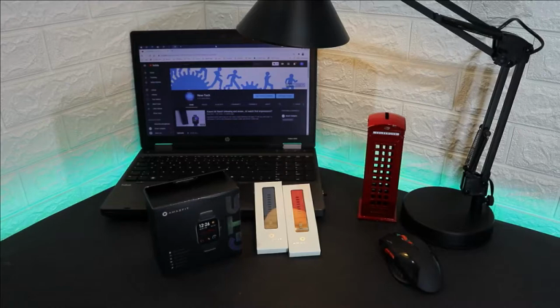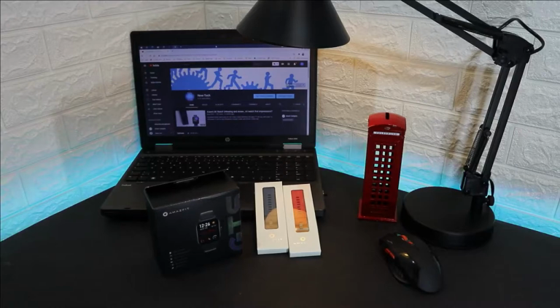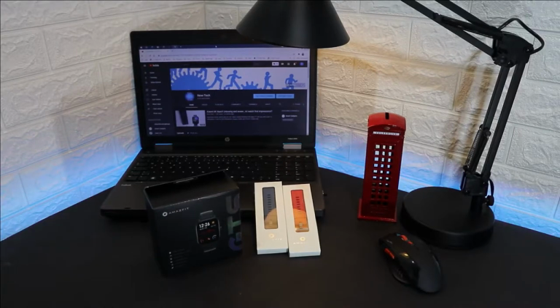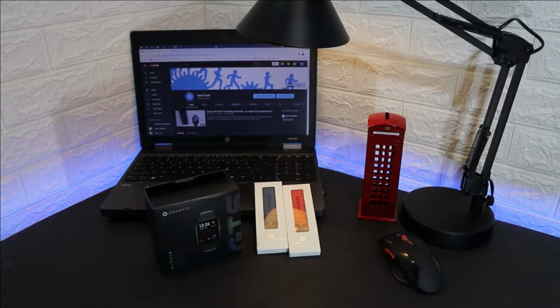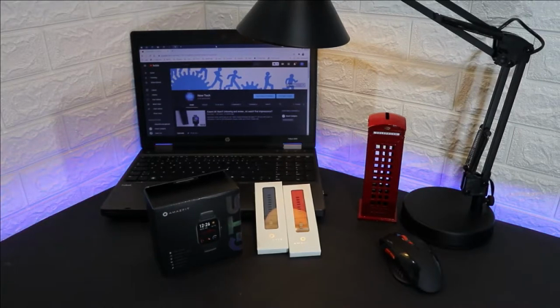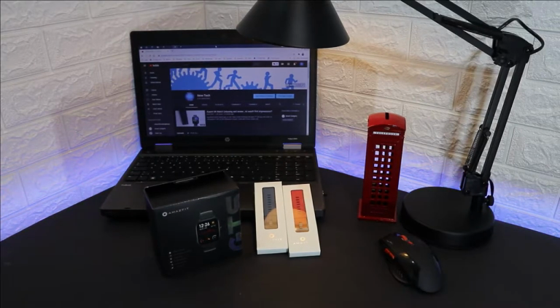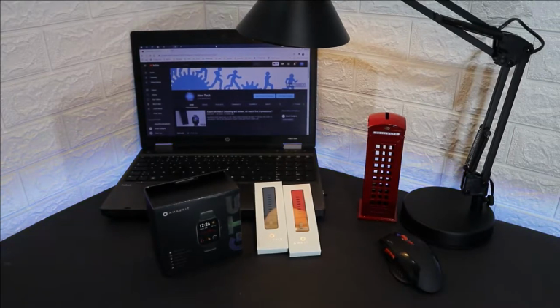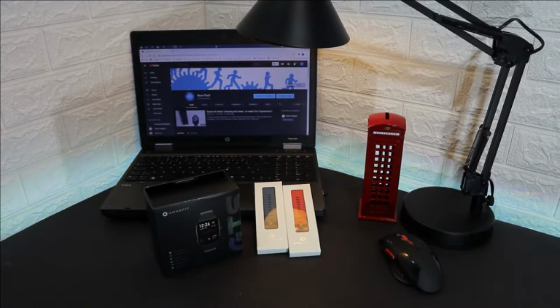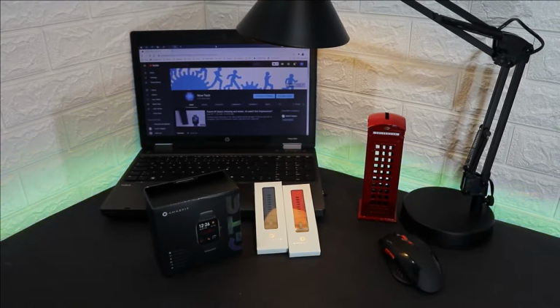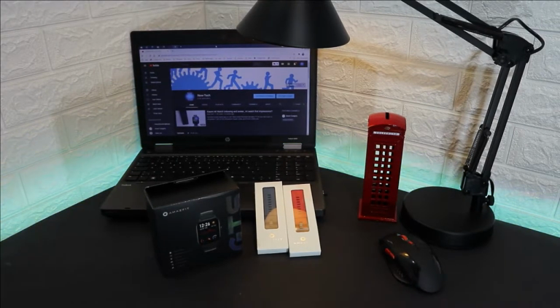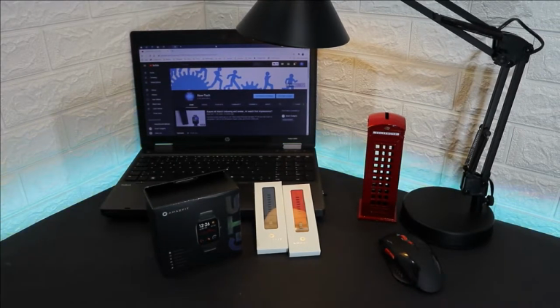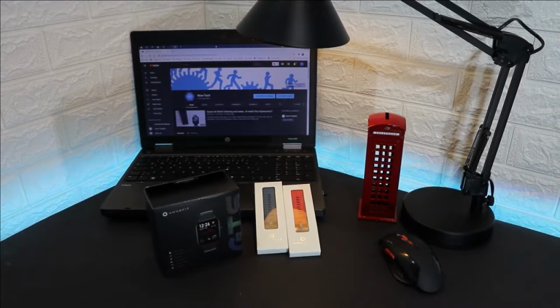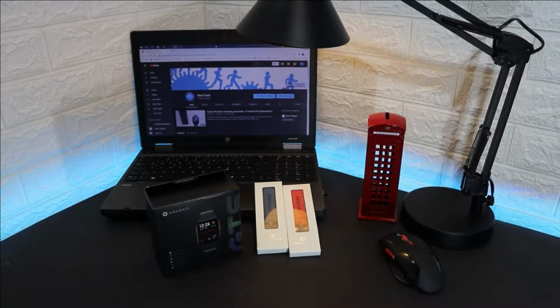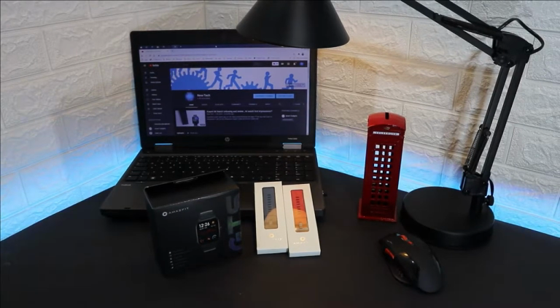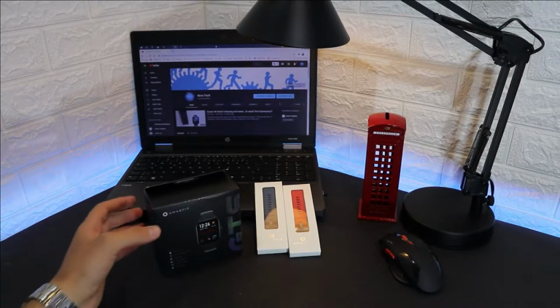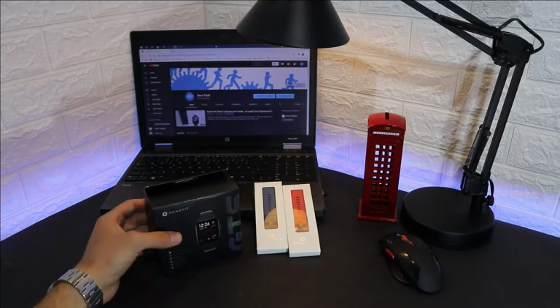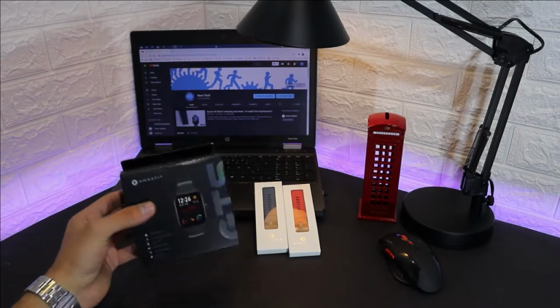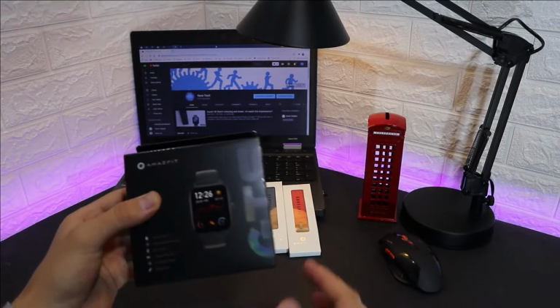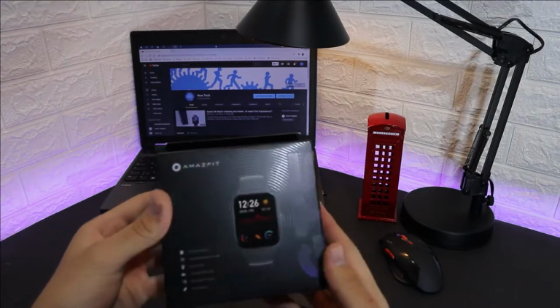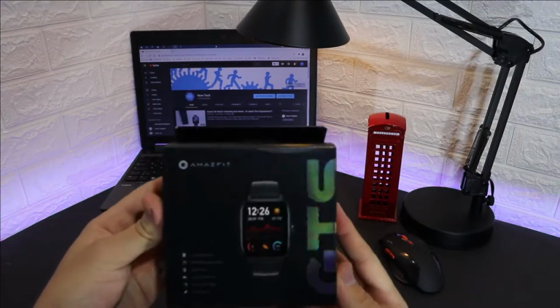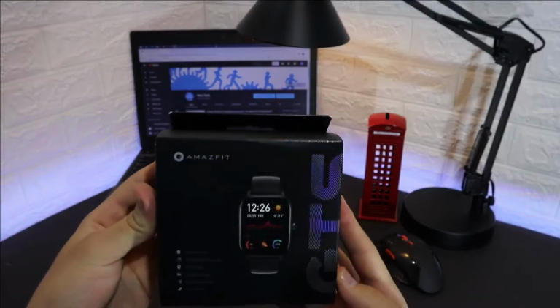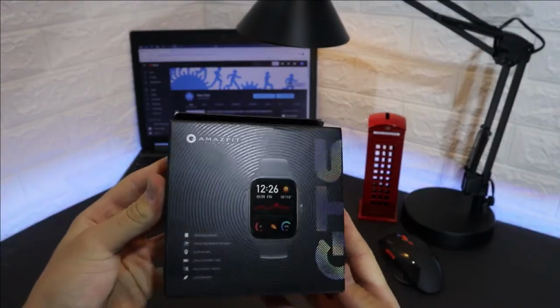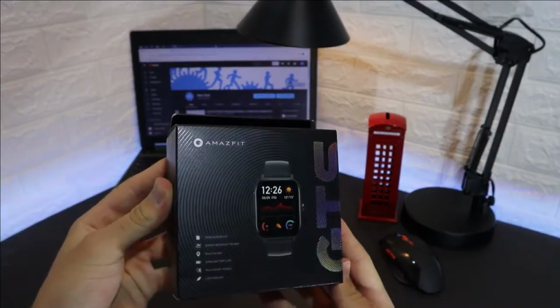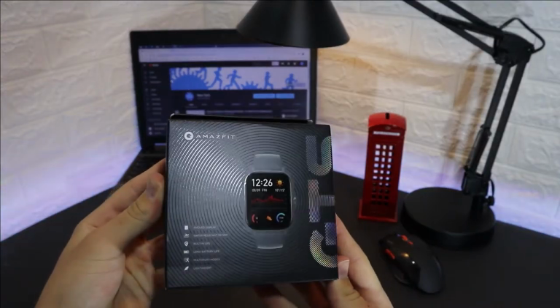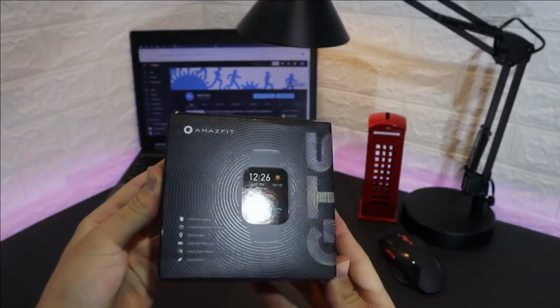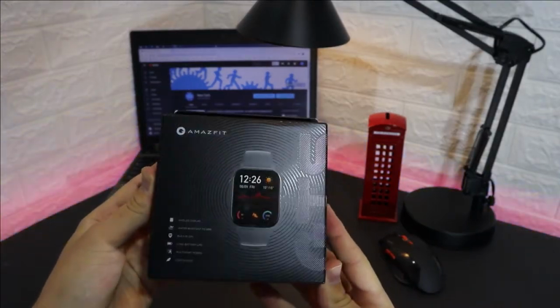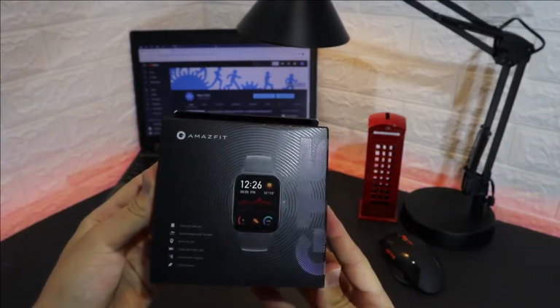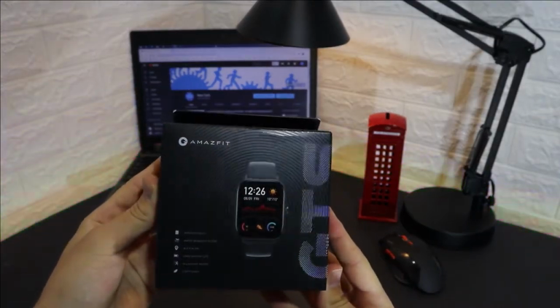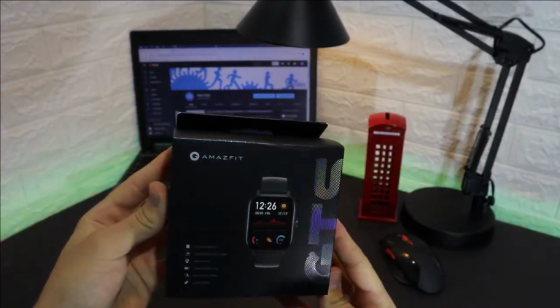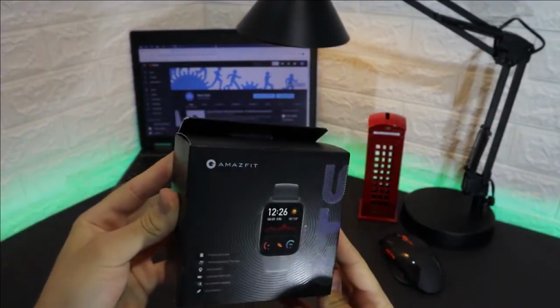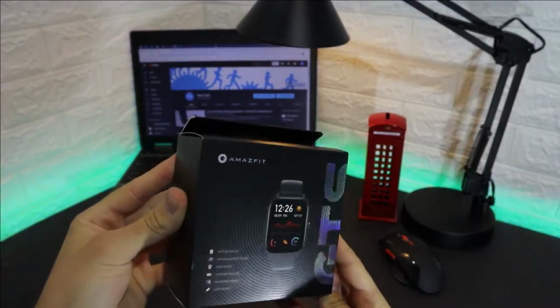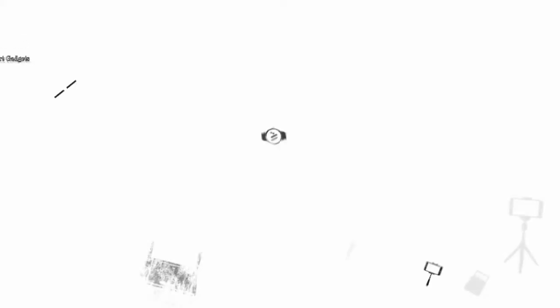Hello everyone and welcome back to our channel. Today we're going to unbox the new Amazfit GTS and we will see what we have in the box, what we have in the software, and the tests as well.